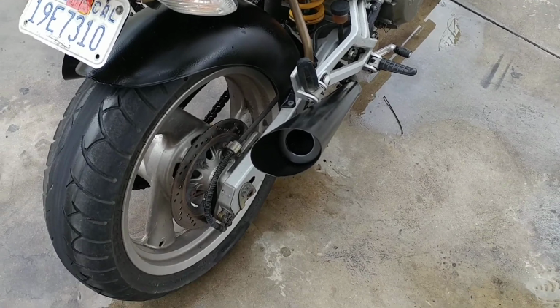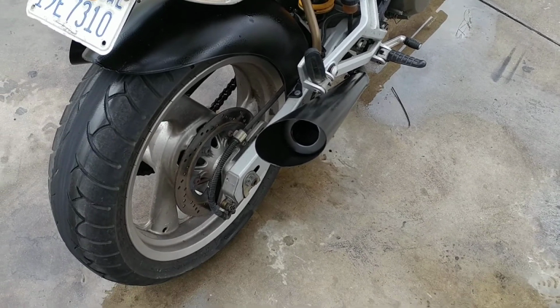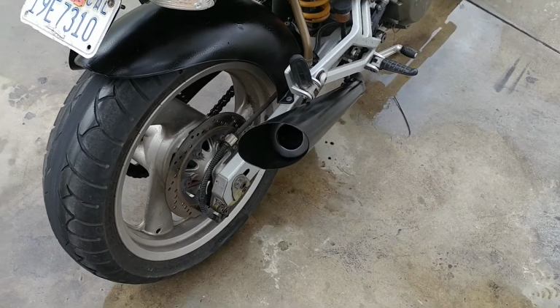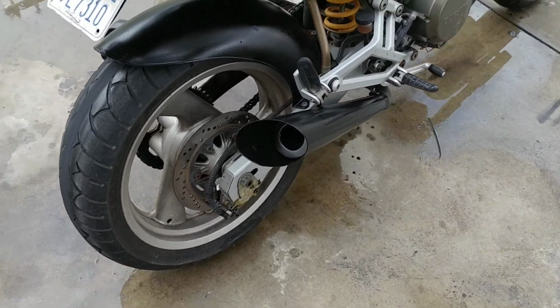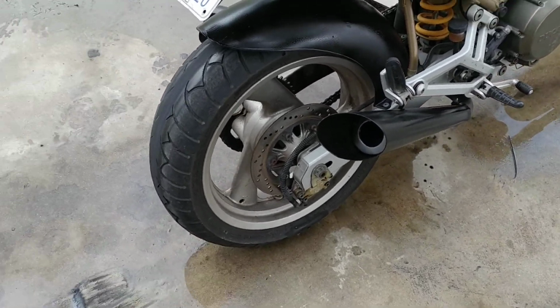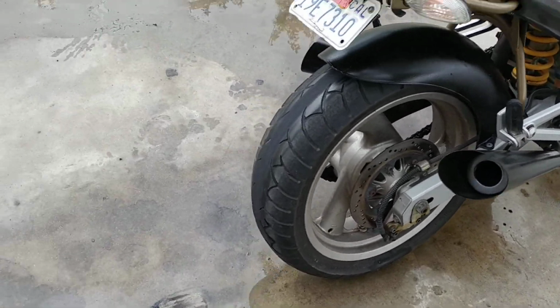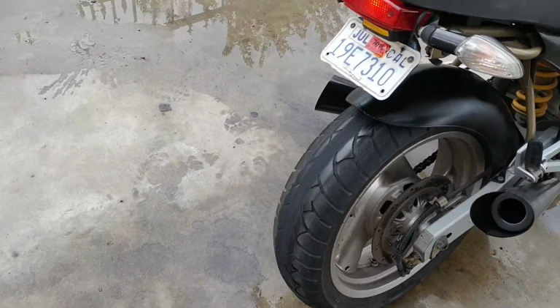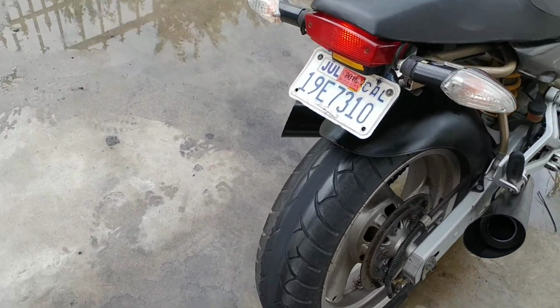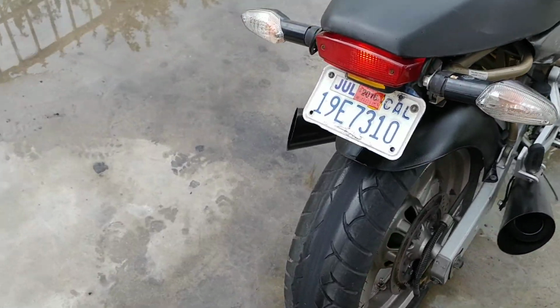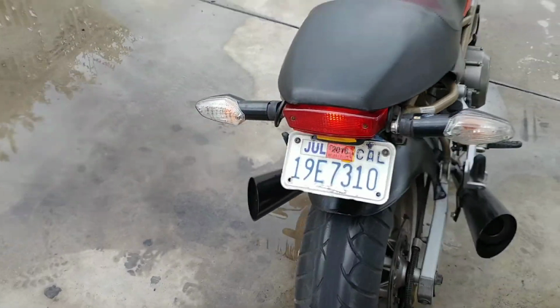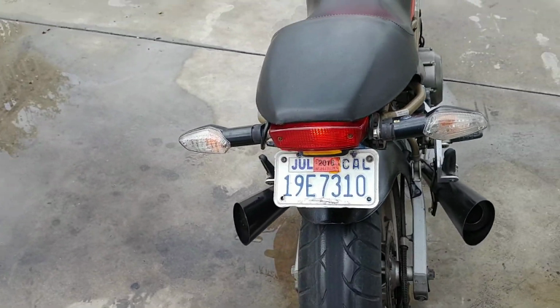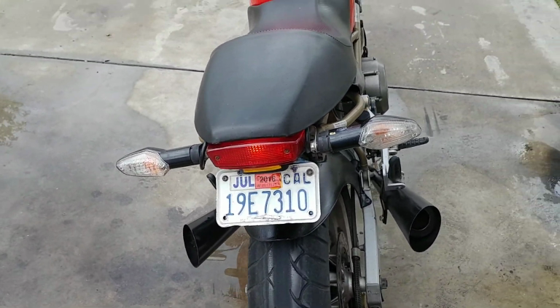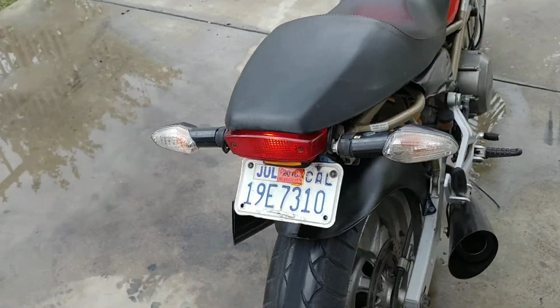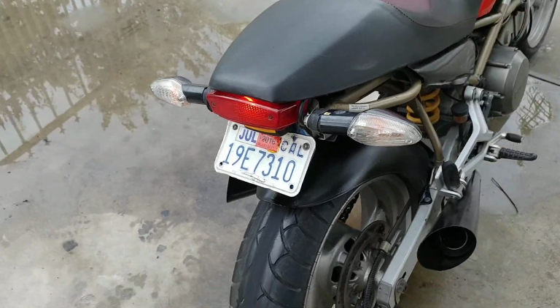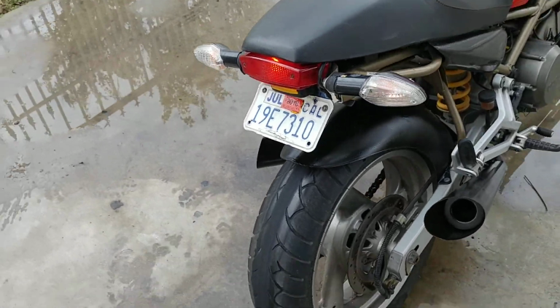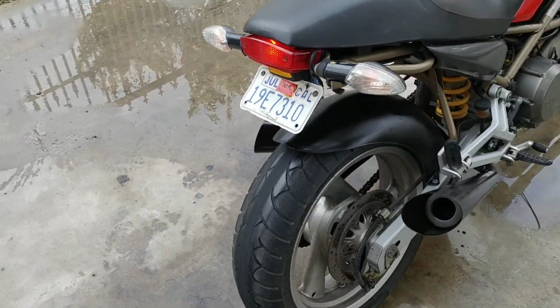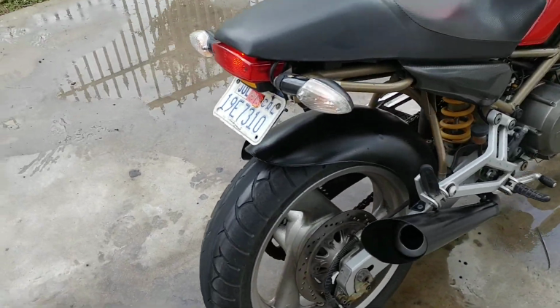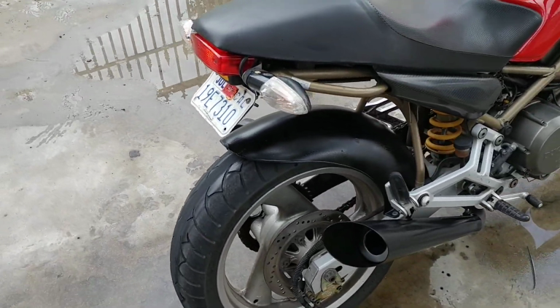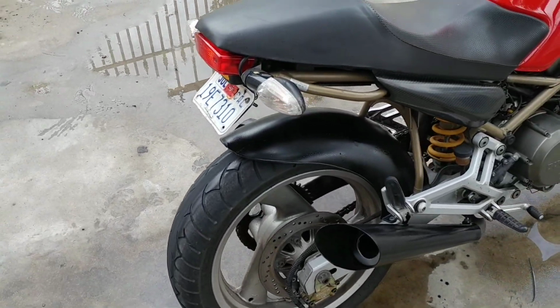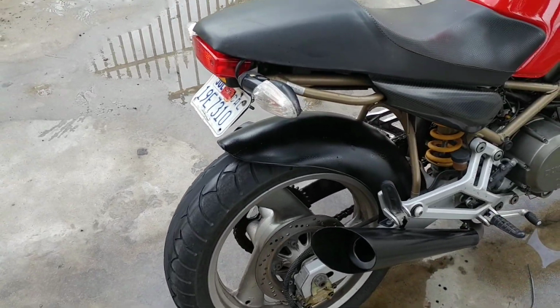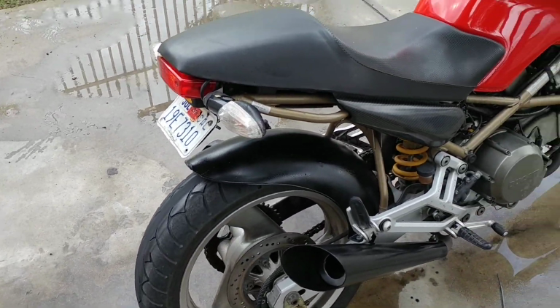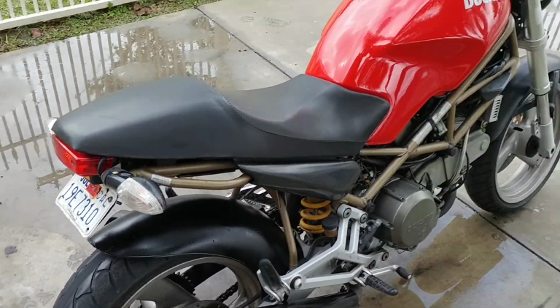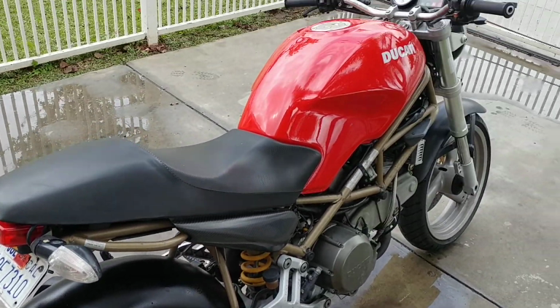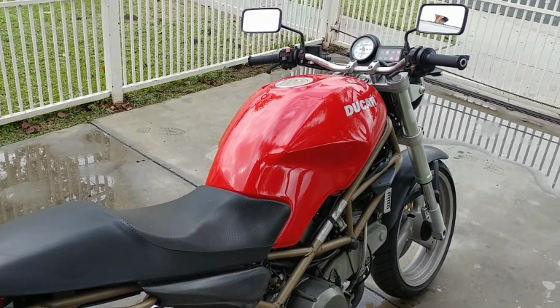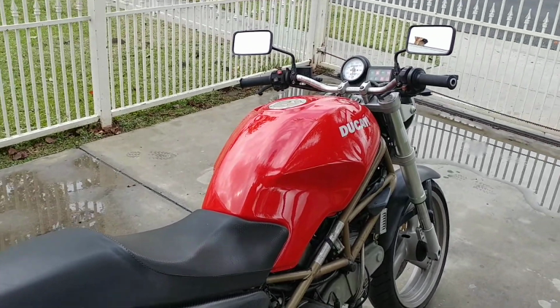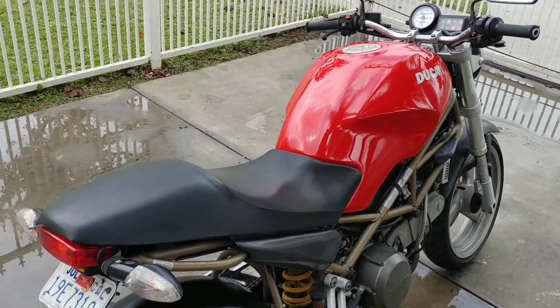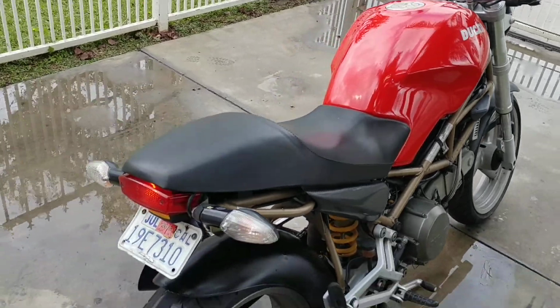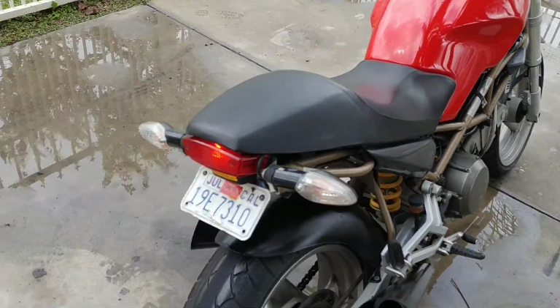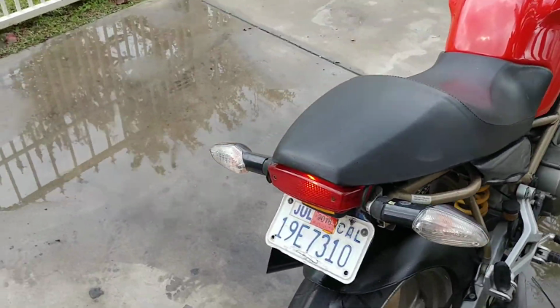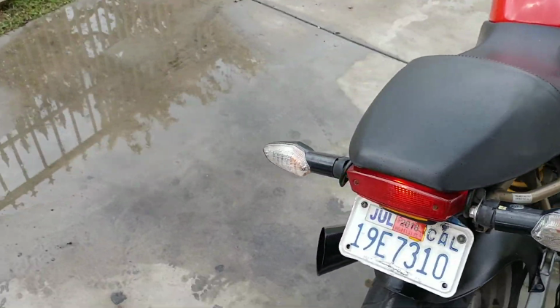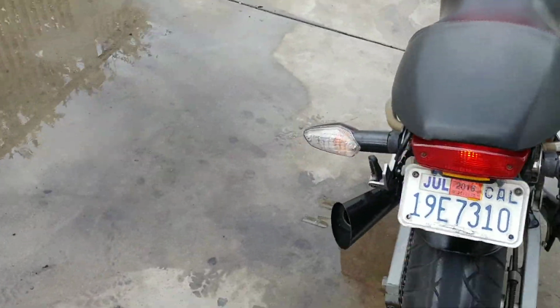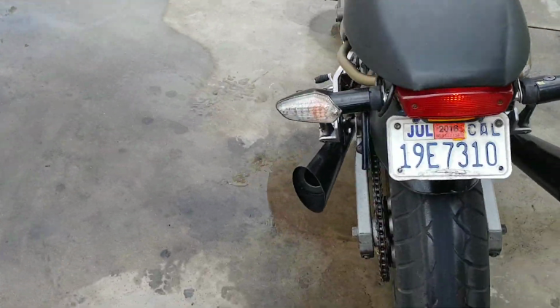They've been painted a semi-matte color. The toe has been chopped. Nice seat, no rips, no dings on the tank.